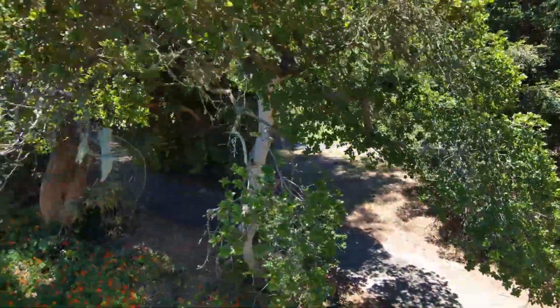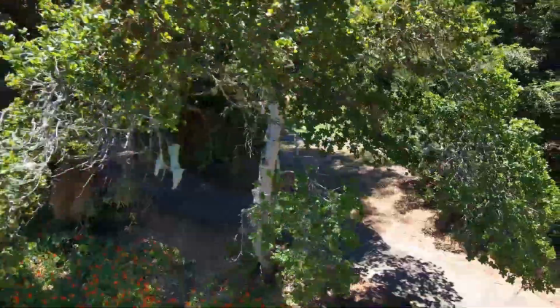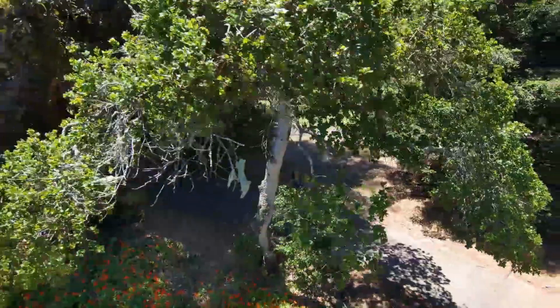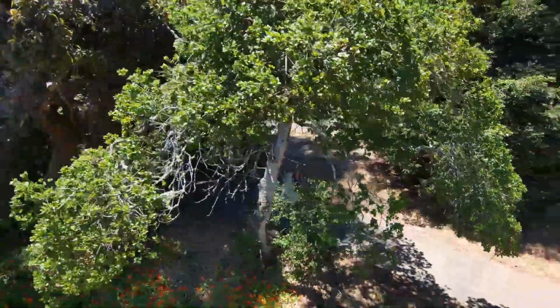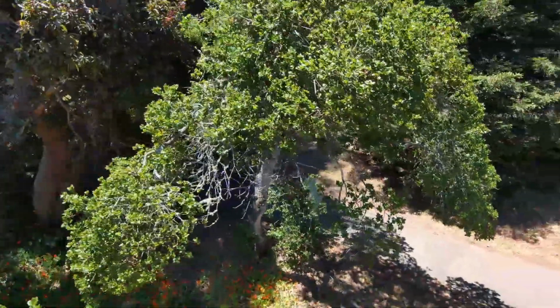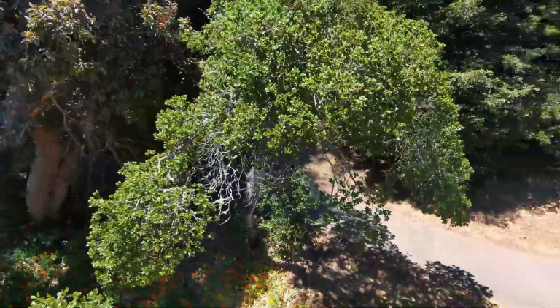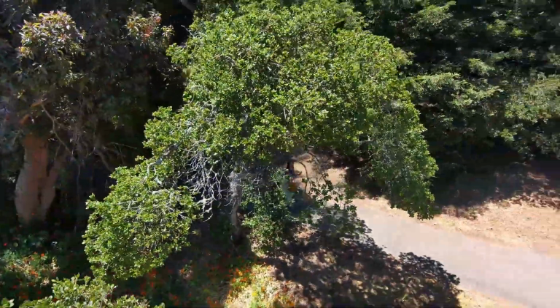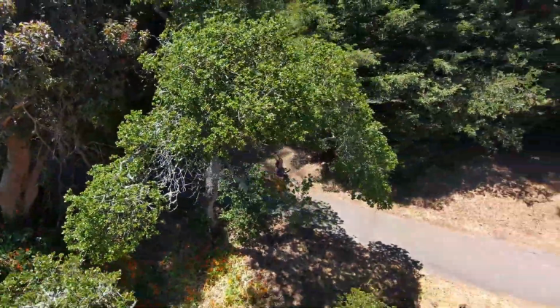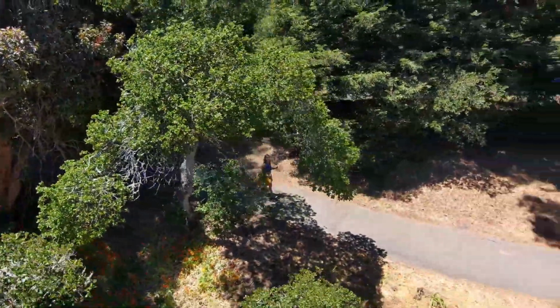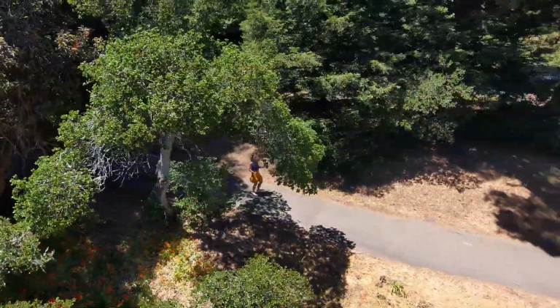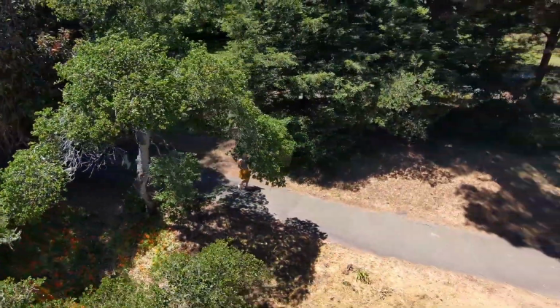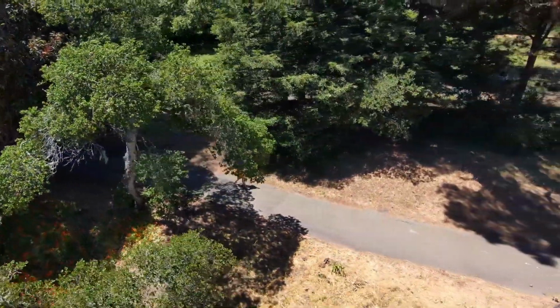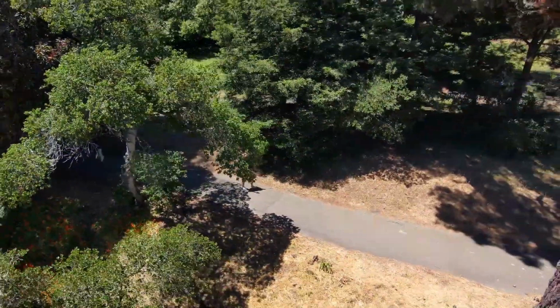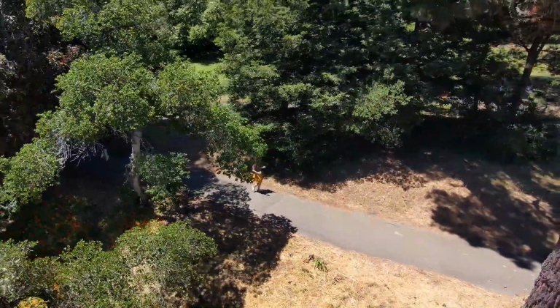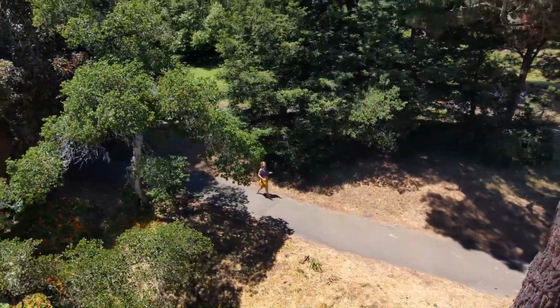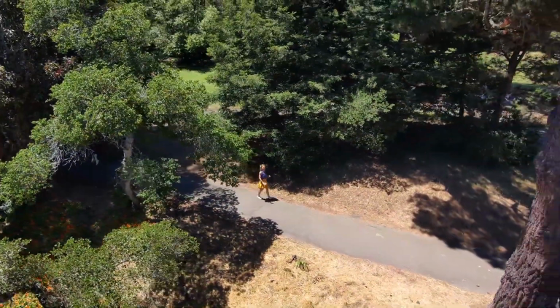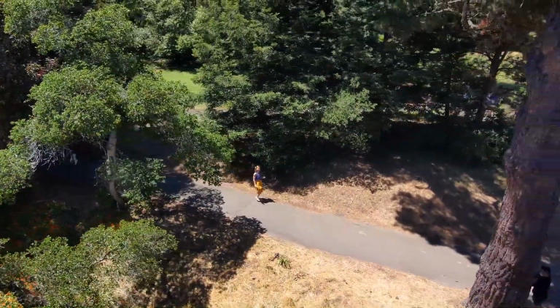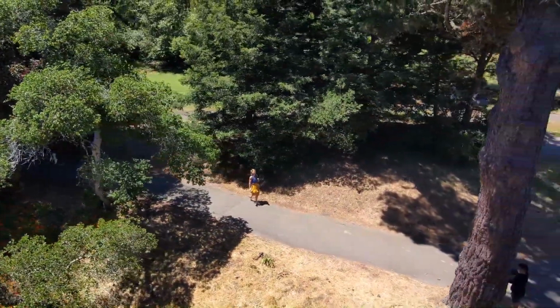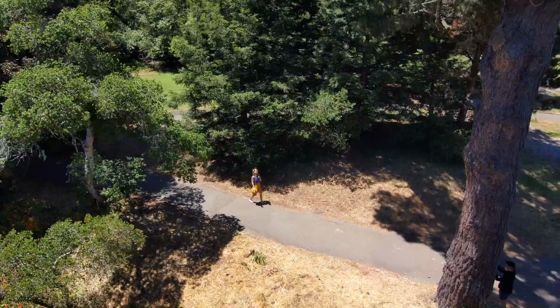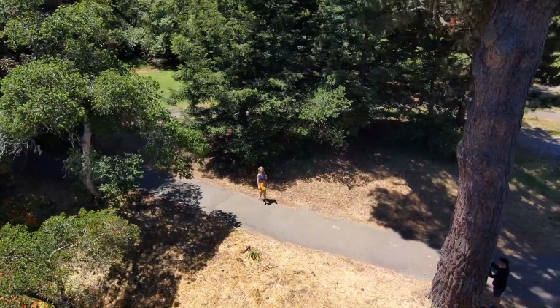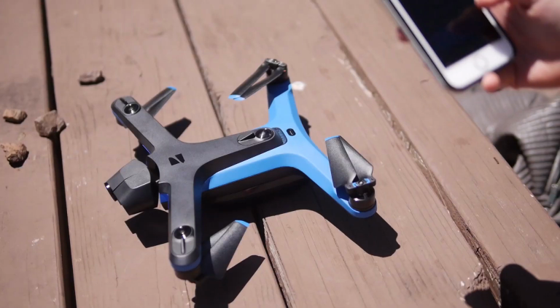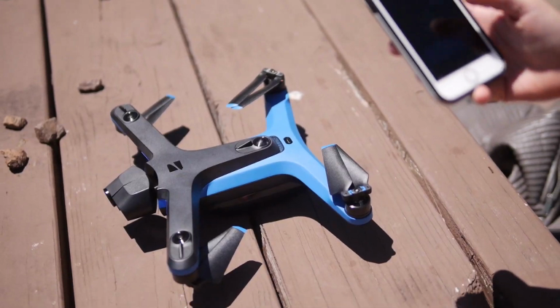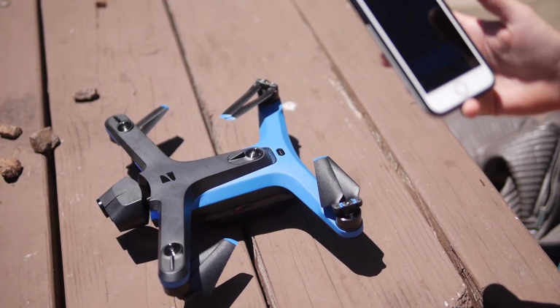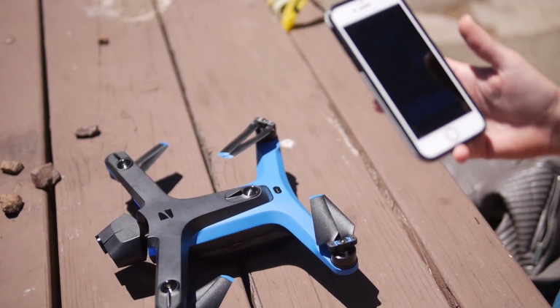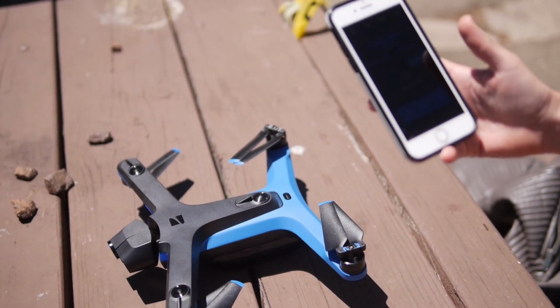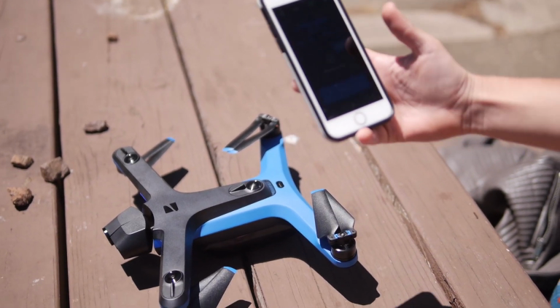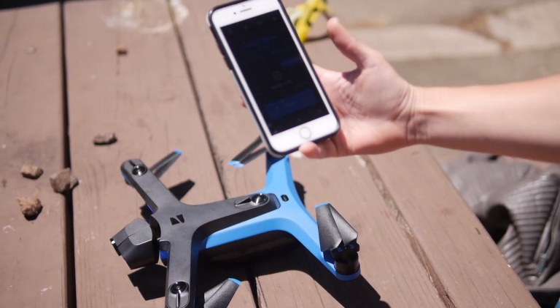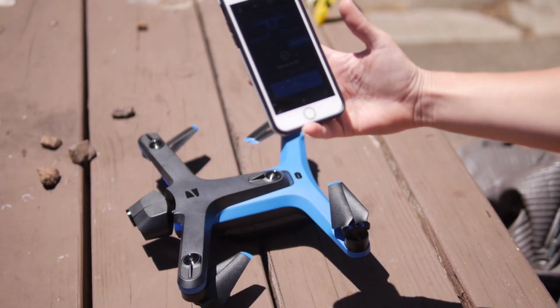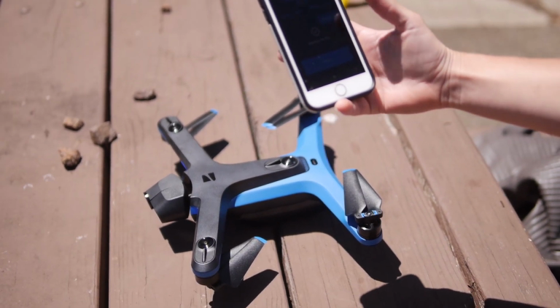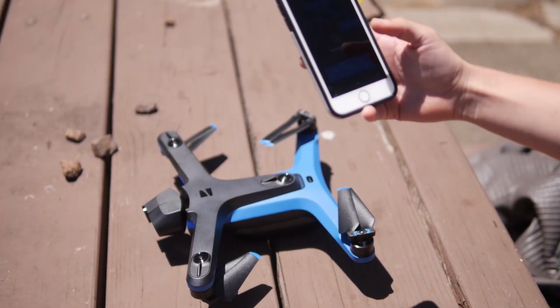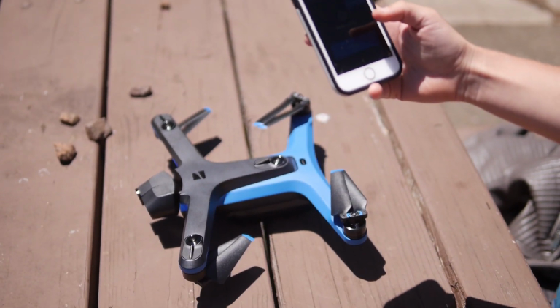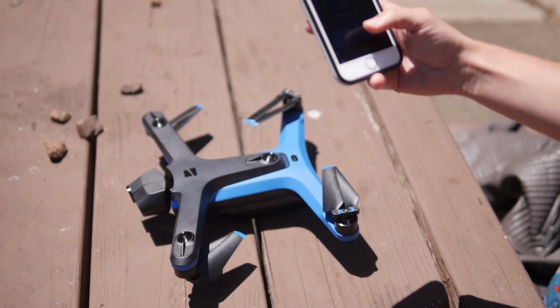Skydio is a super interesting company. Their drones have six overlapping visual sensors, meaning it has full obstacle detection. I can confidently say this drone is crash proof.